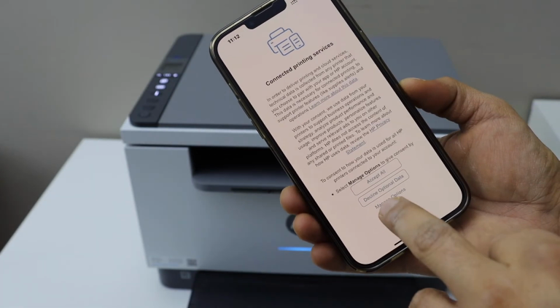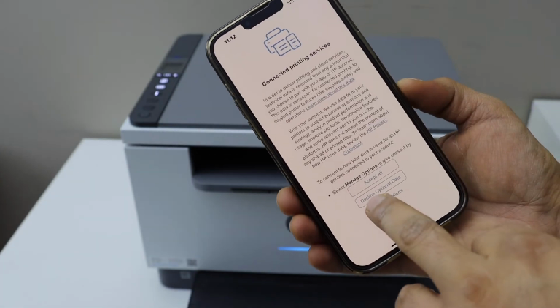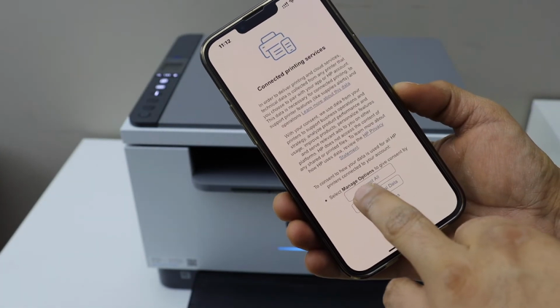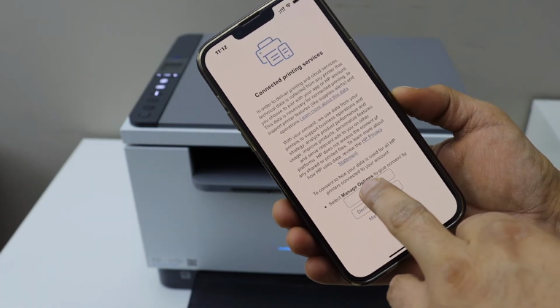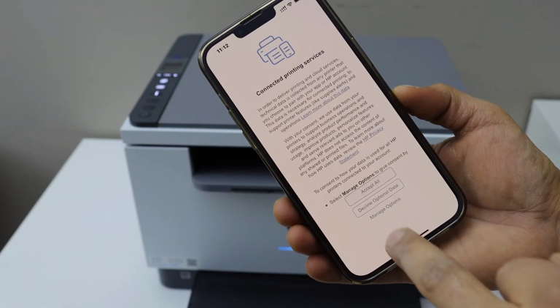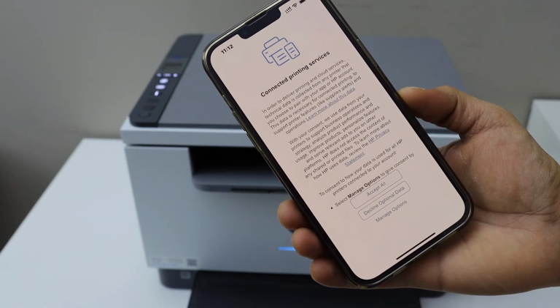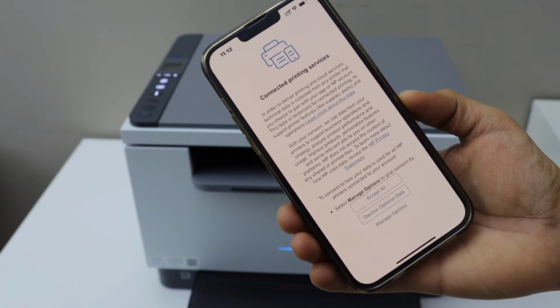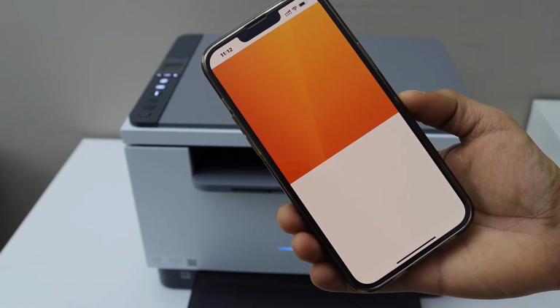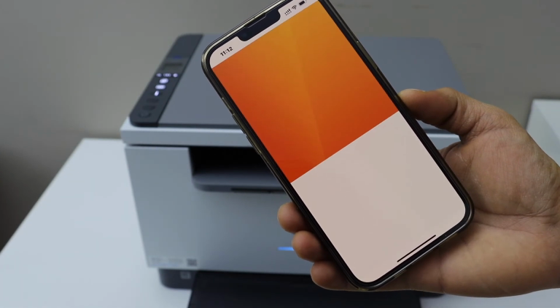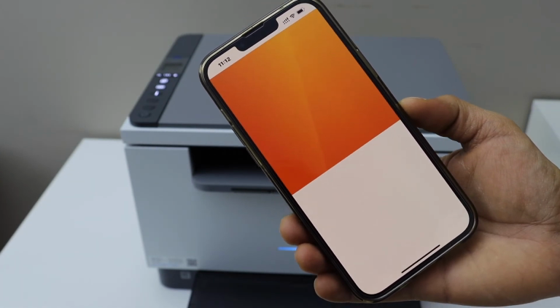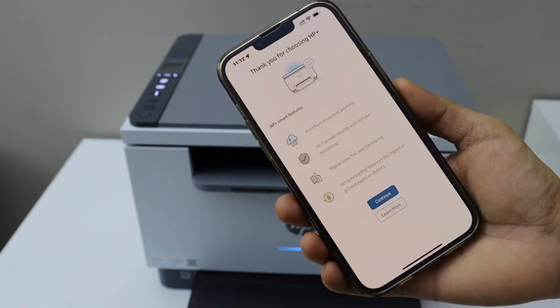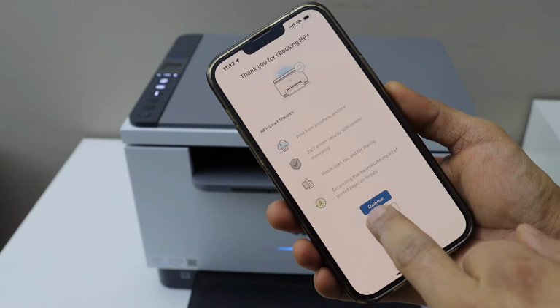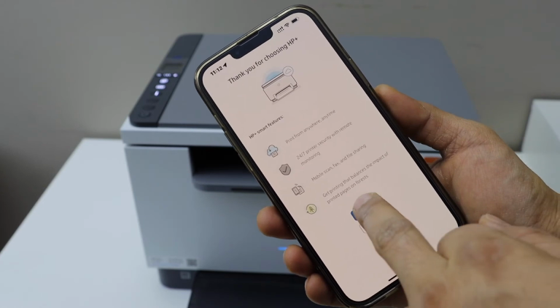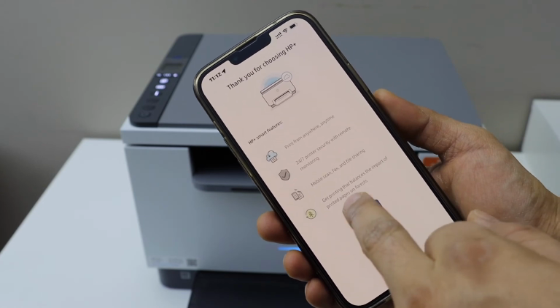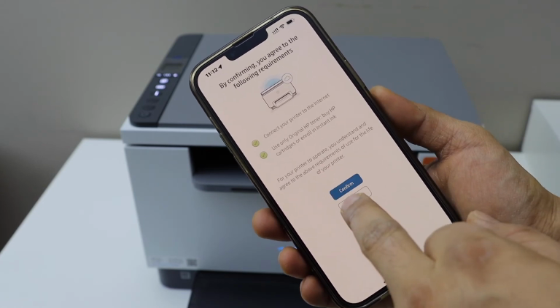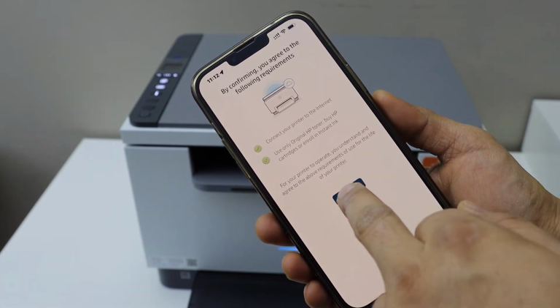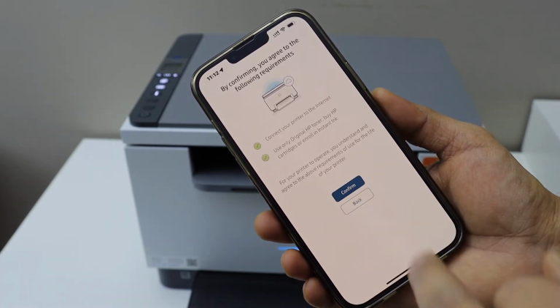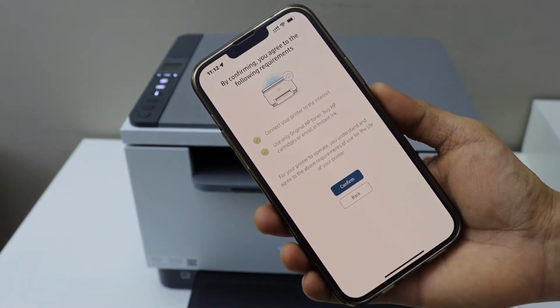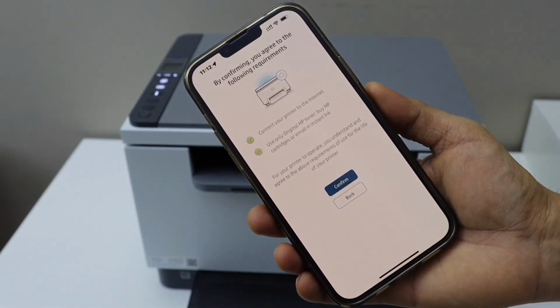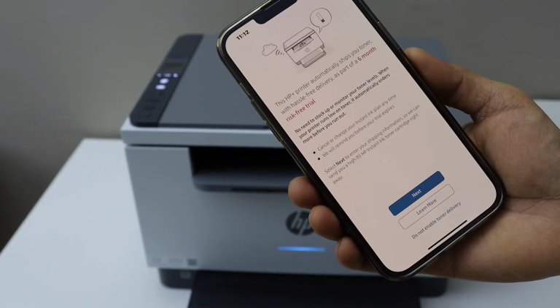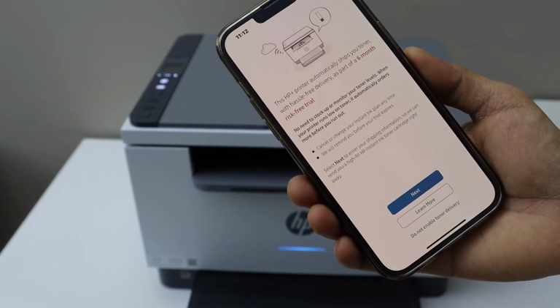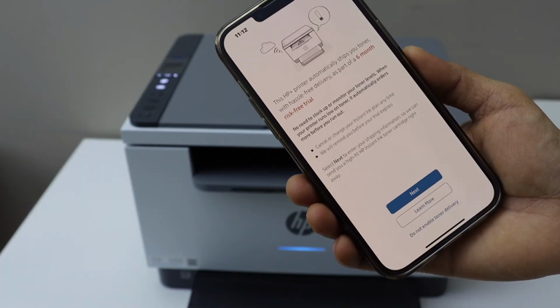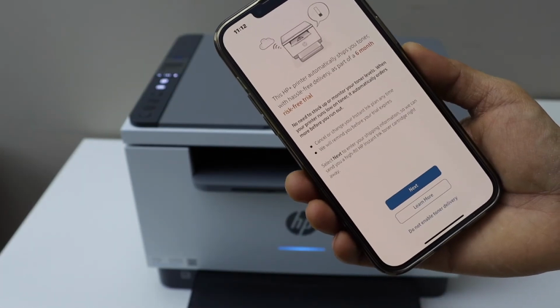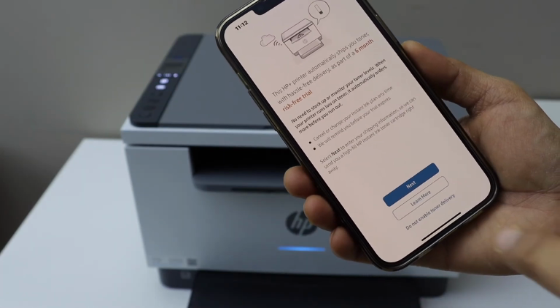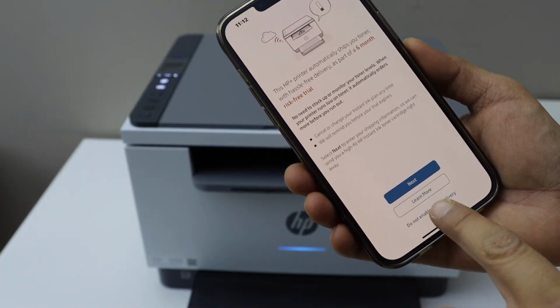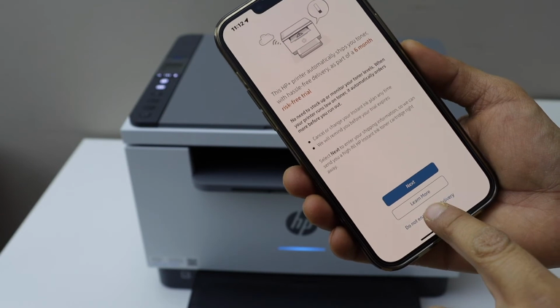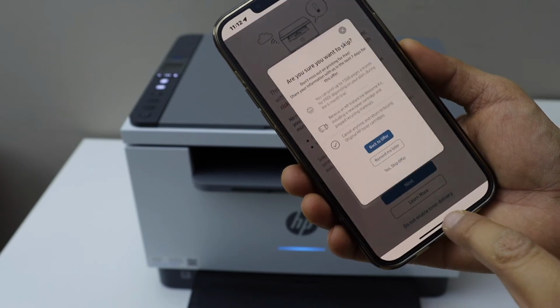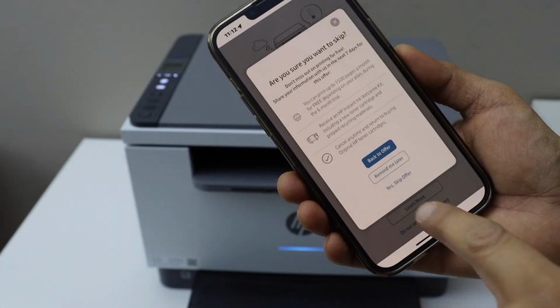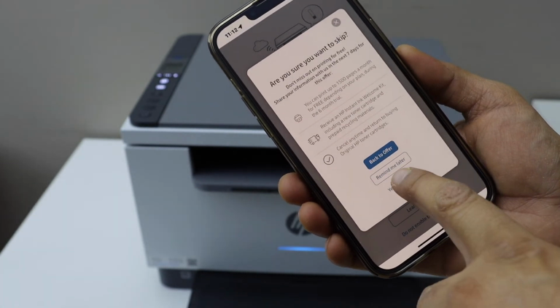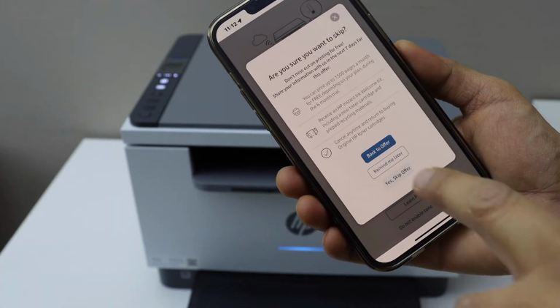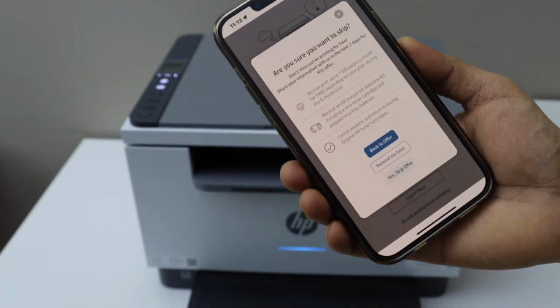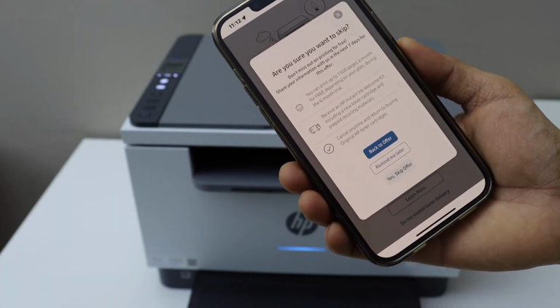Select printing services. Continue with the HP Plus. You can enable the ink toner delivery or you can skip the offer.